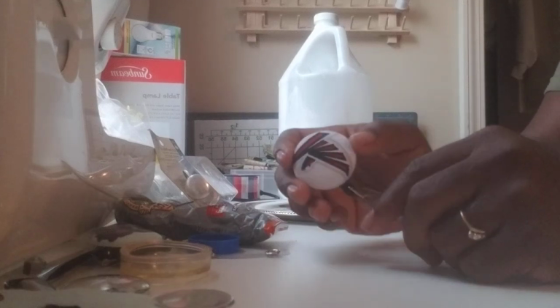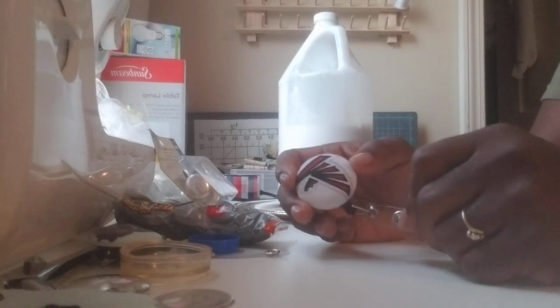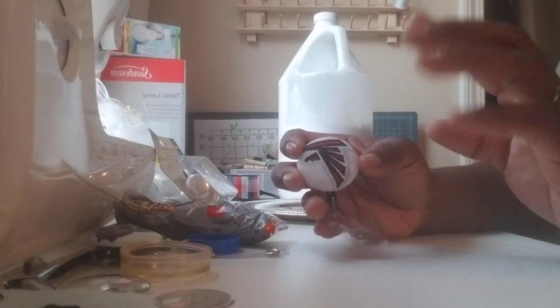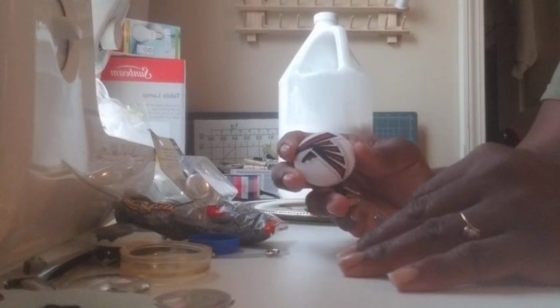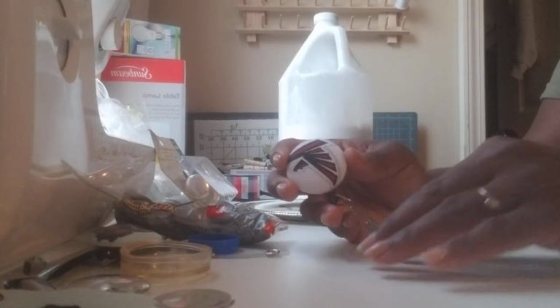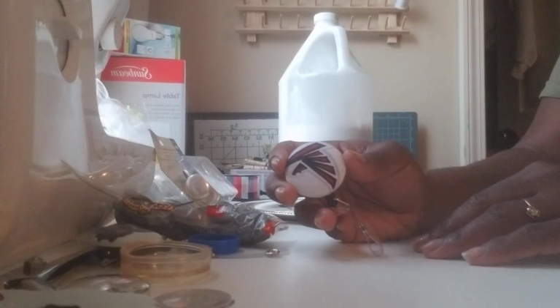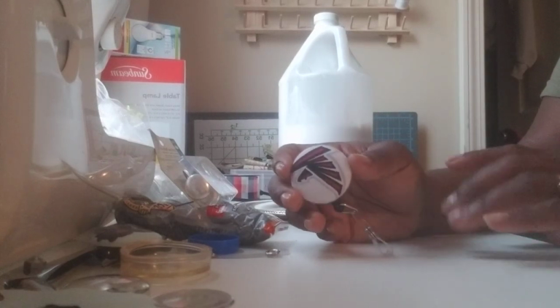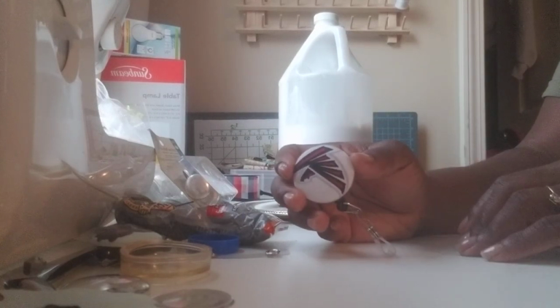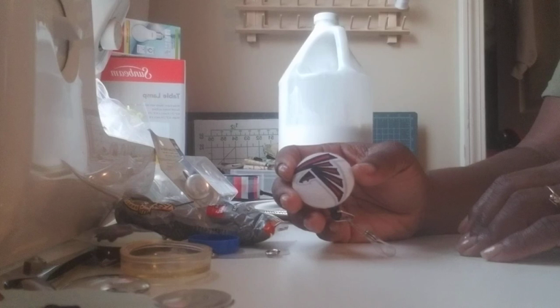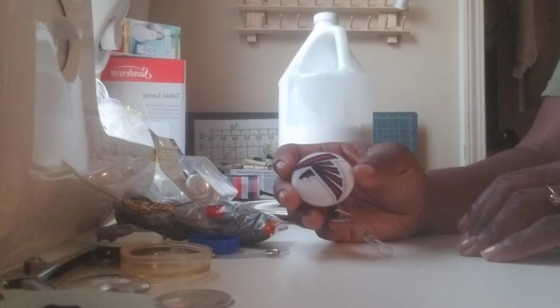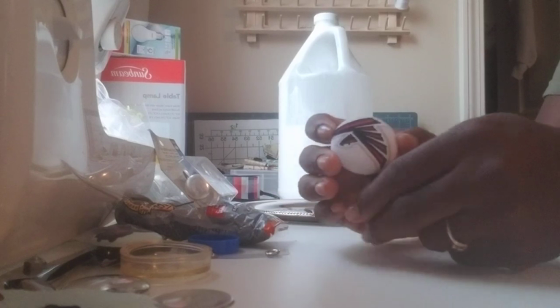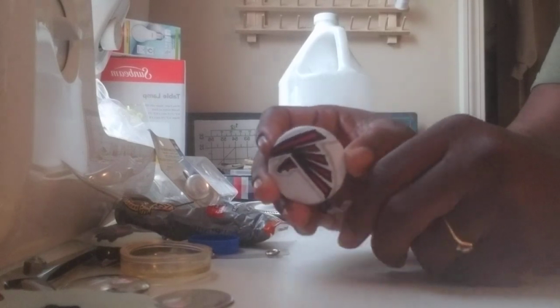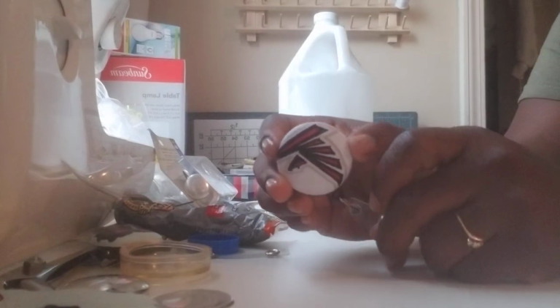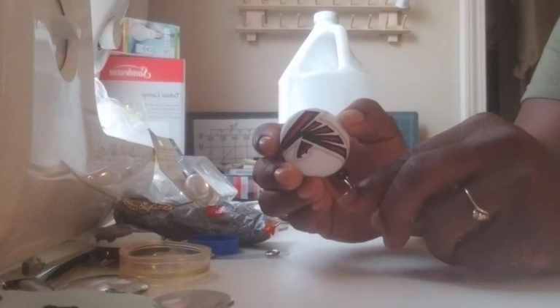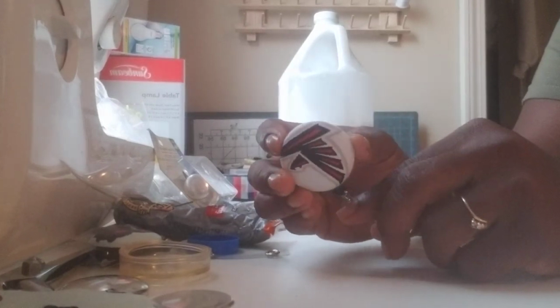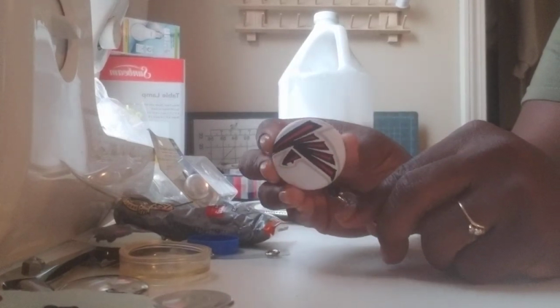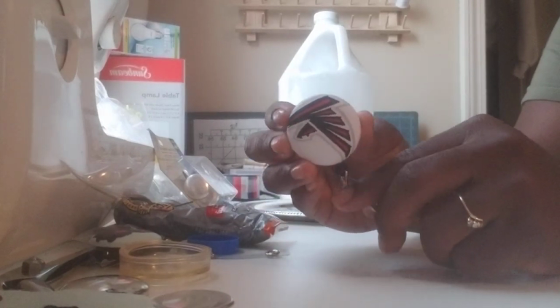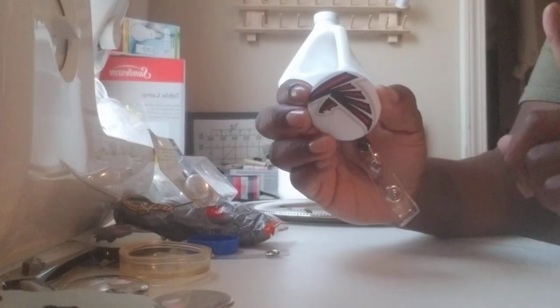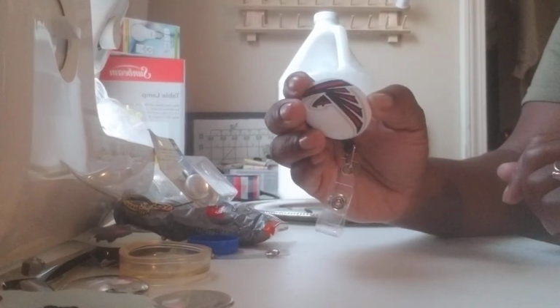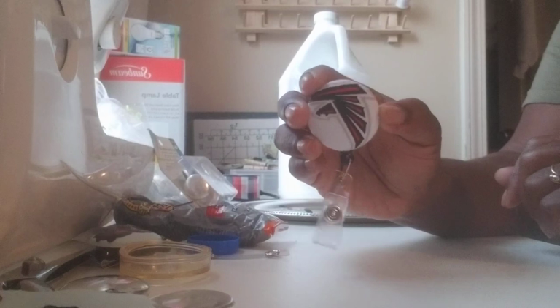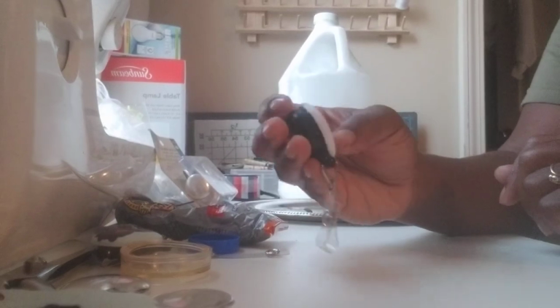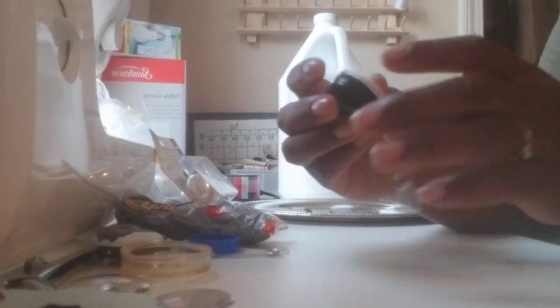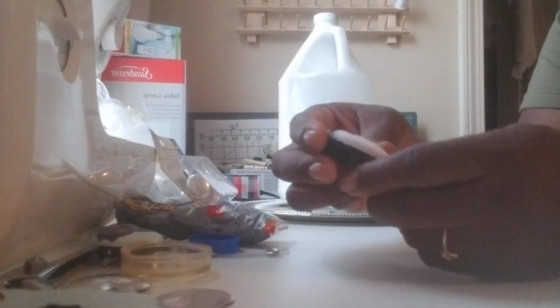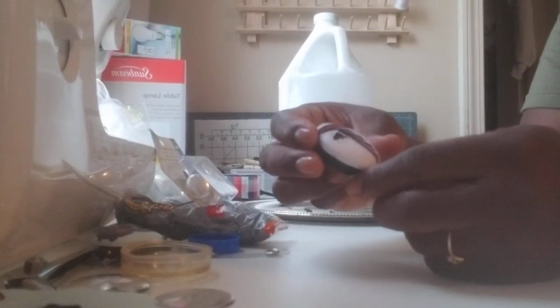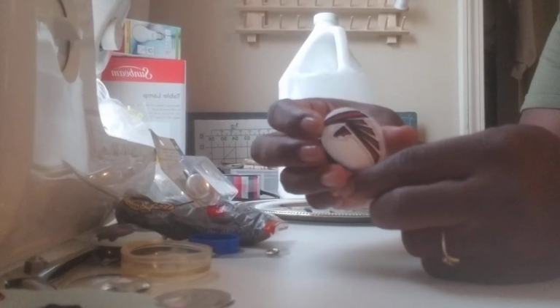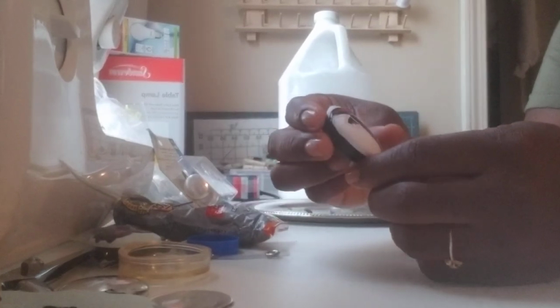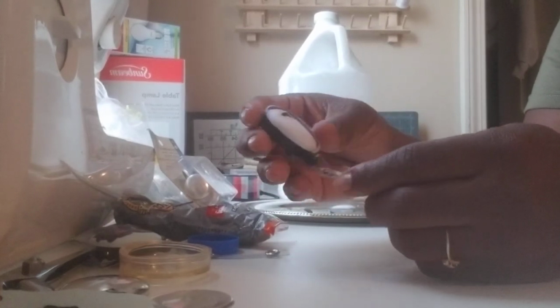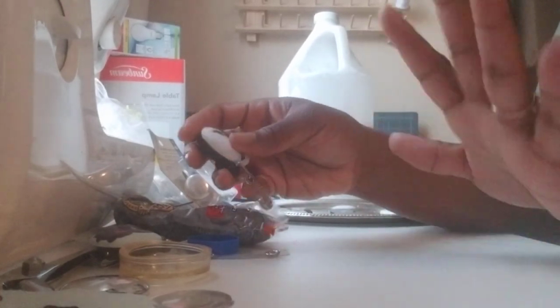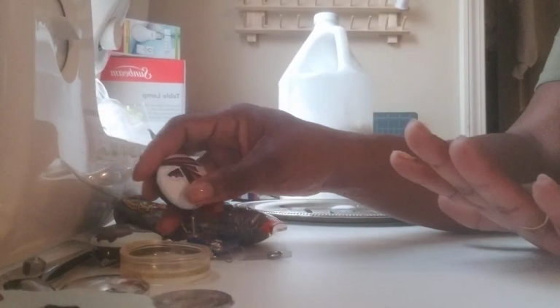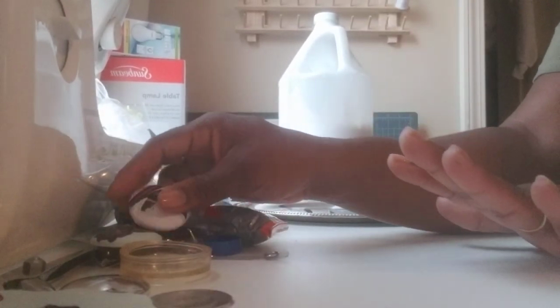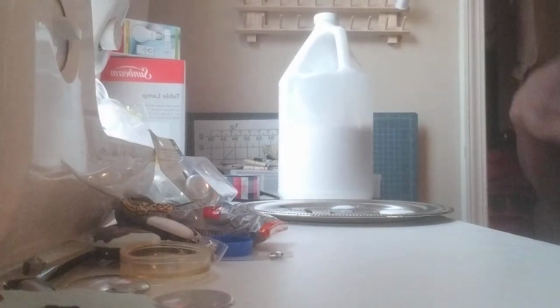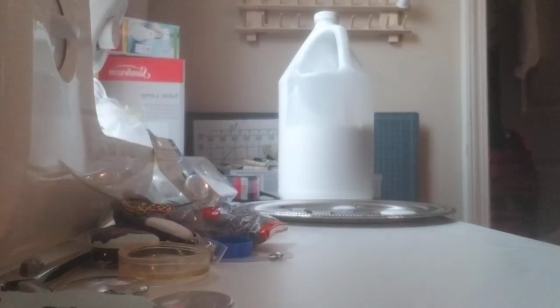Good morning guys and welcome back to my channel! Today I'm going to do a very quick tutorial on how I made these fabric-covered badge reels. This is going to be really quick because I'm on my way to work, so first thing we're going to do is go over the materials you need.